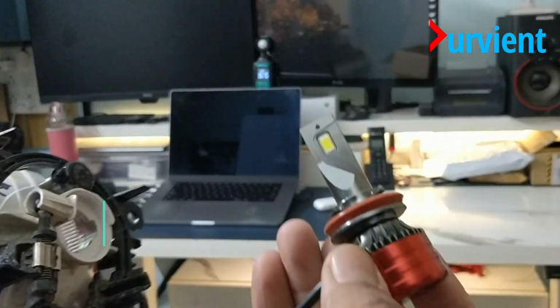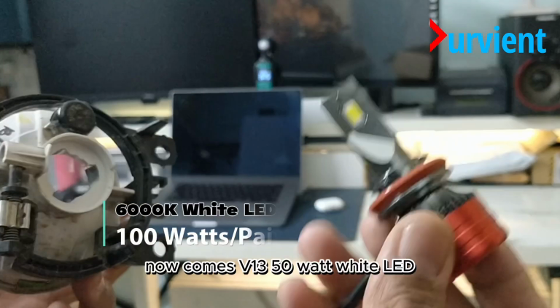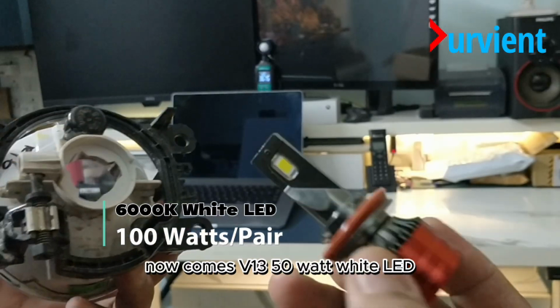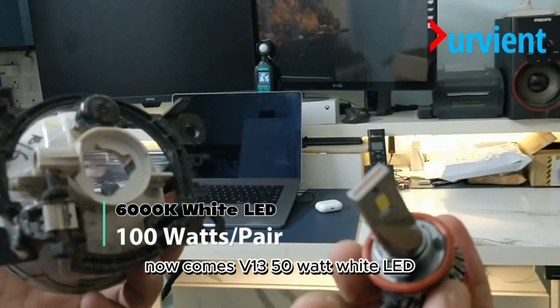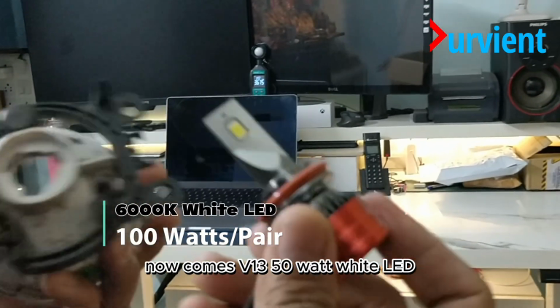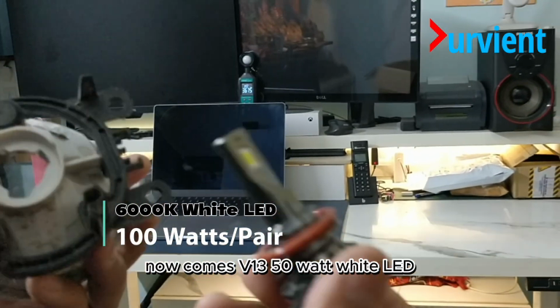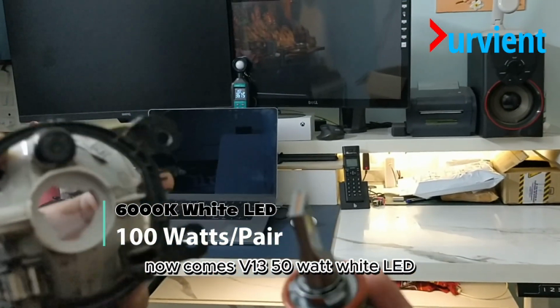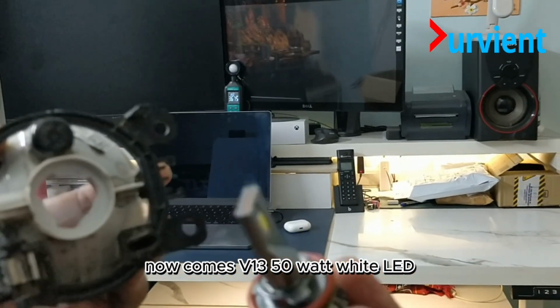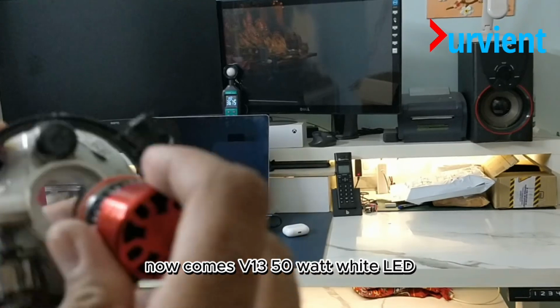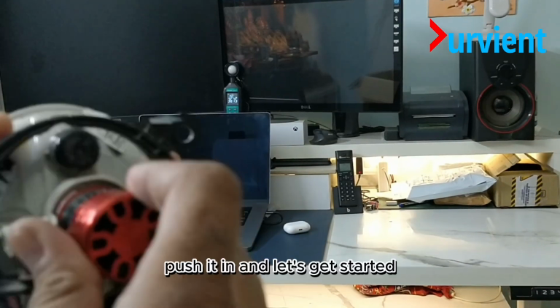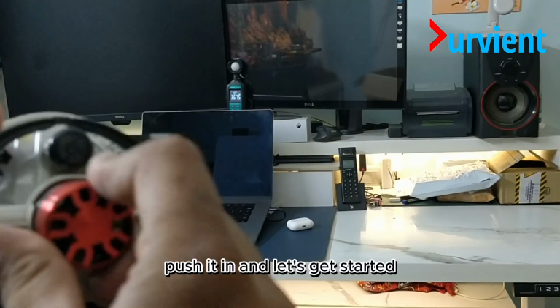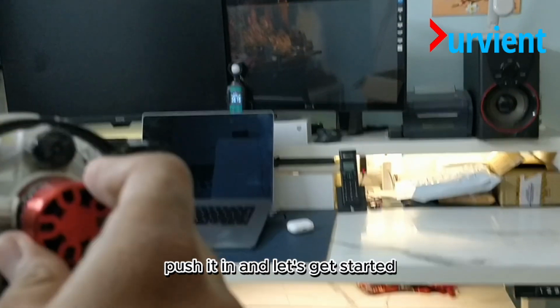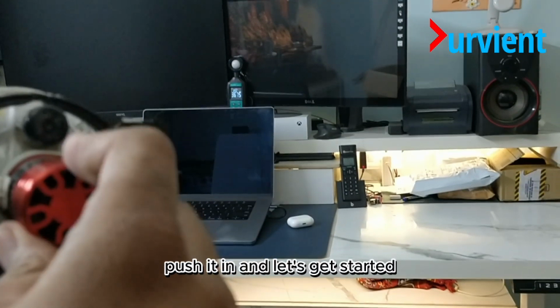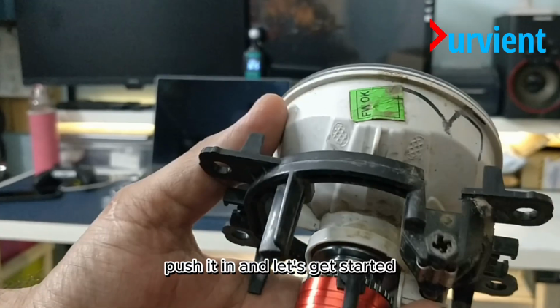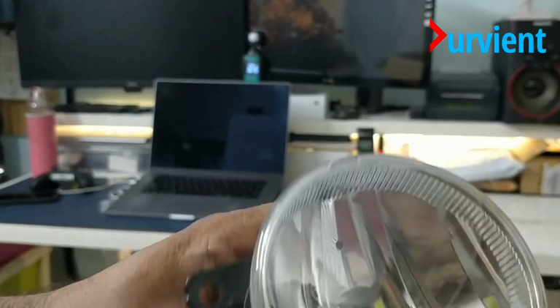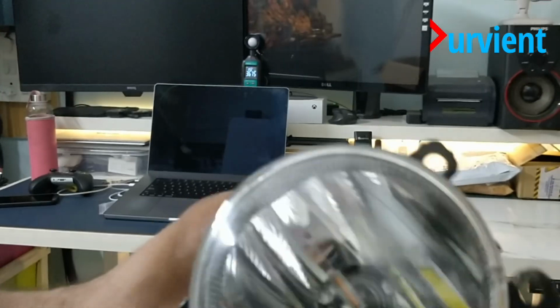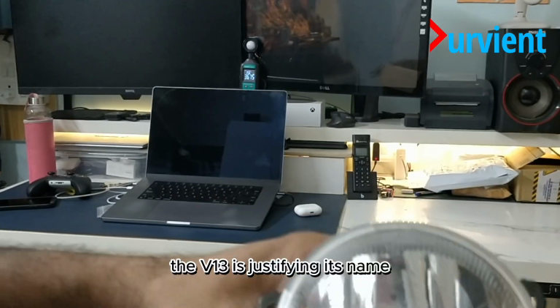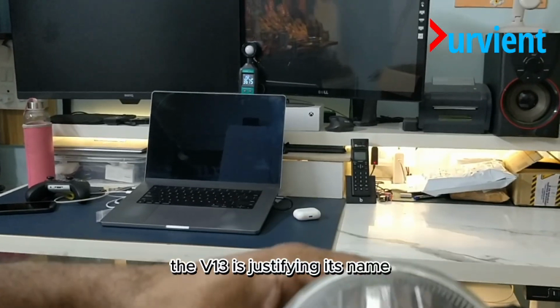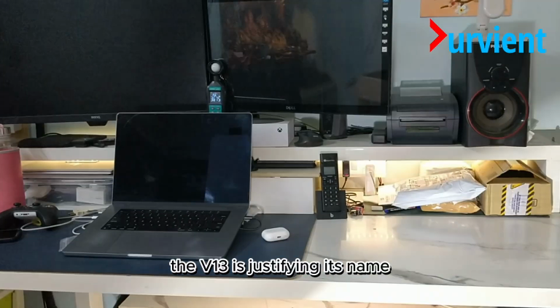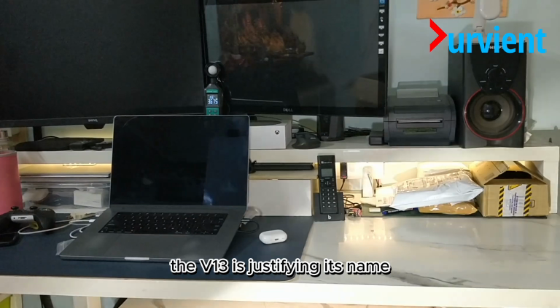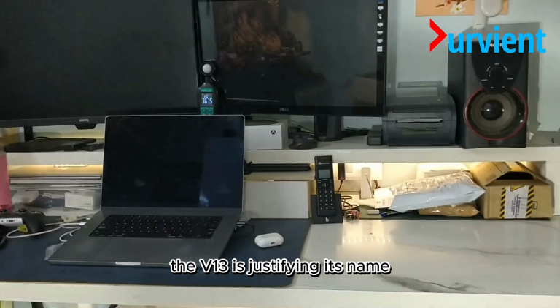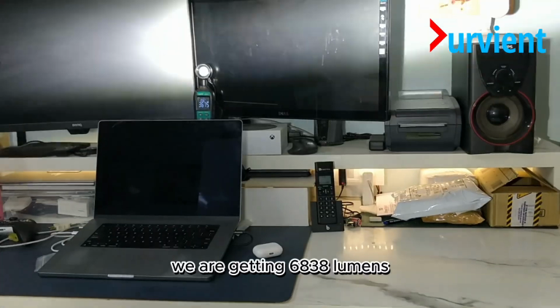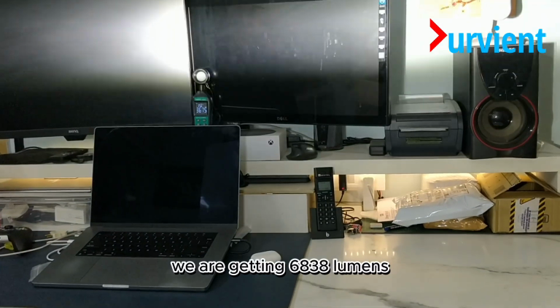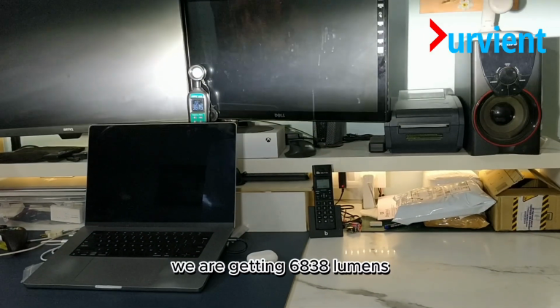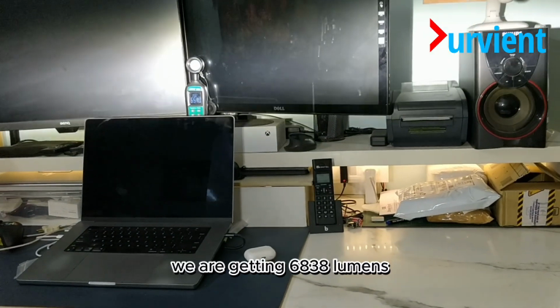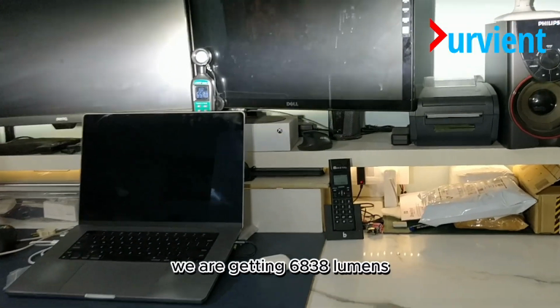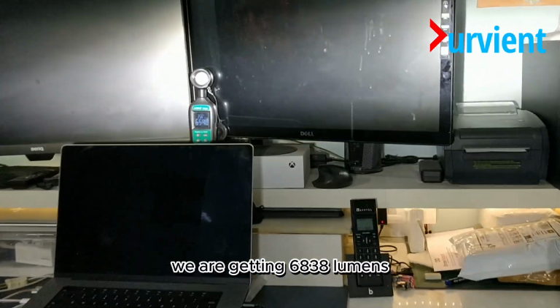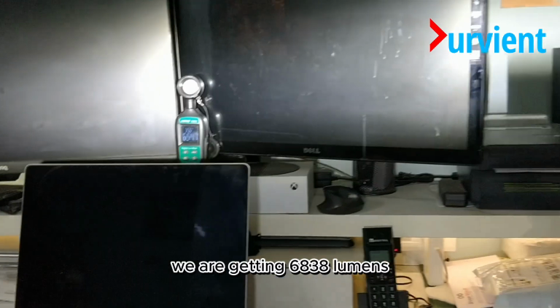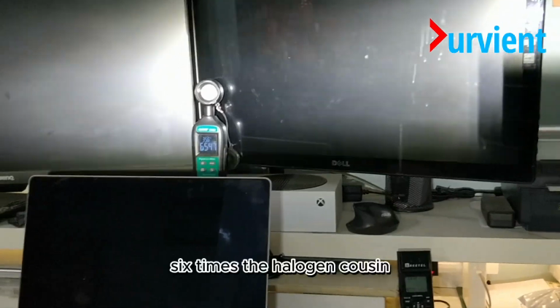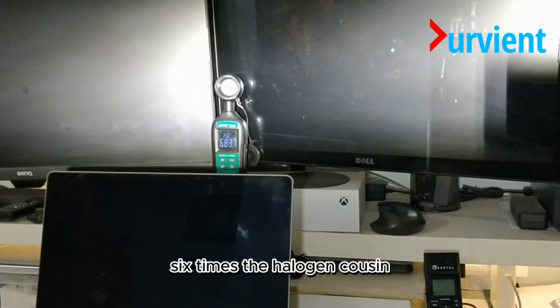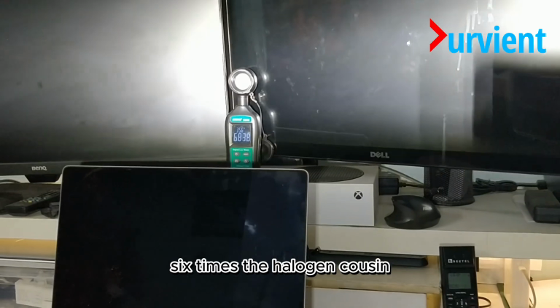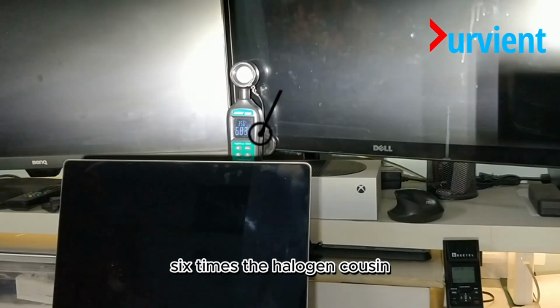Now comes the V13, a 50-watt Vitality. Push it in and let's get started. The V13 is justifying its name — we are getting 6838 lumens, 6 times the halogen cousin.